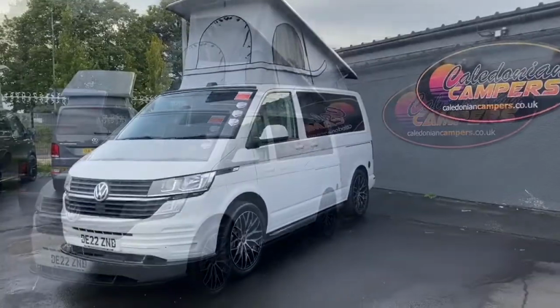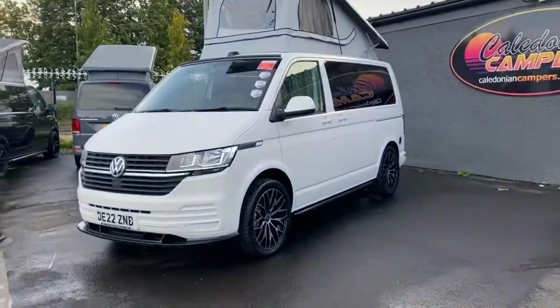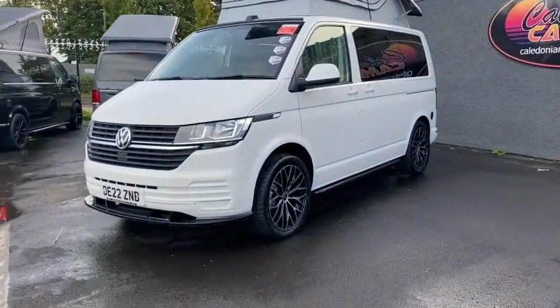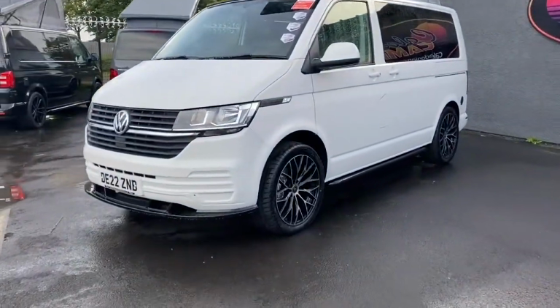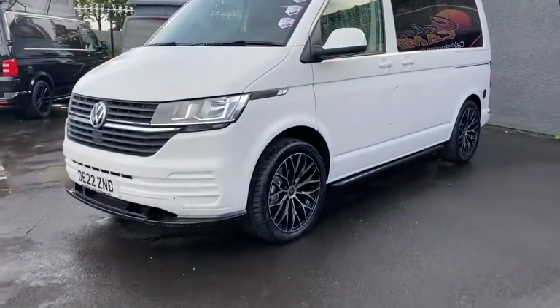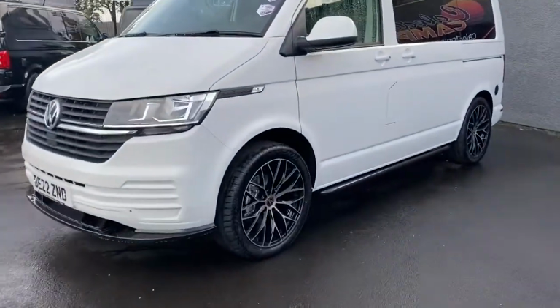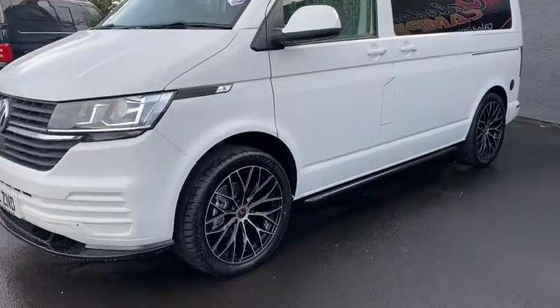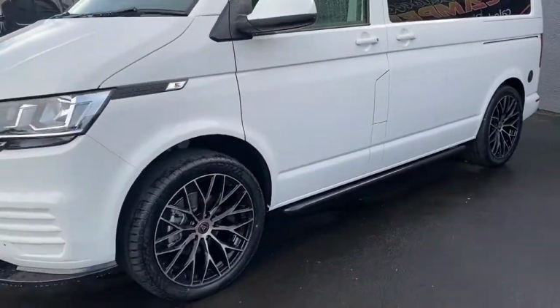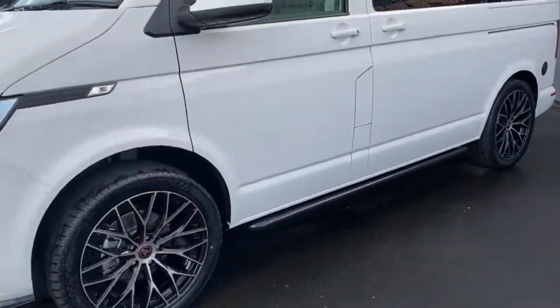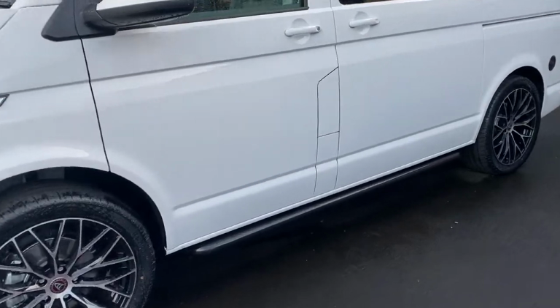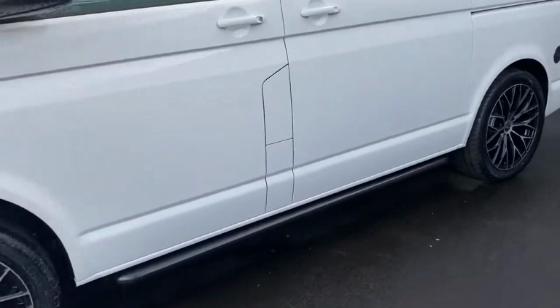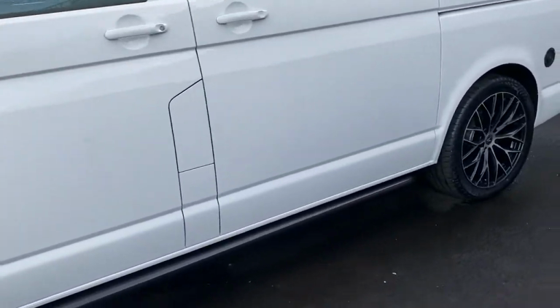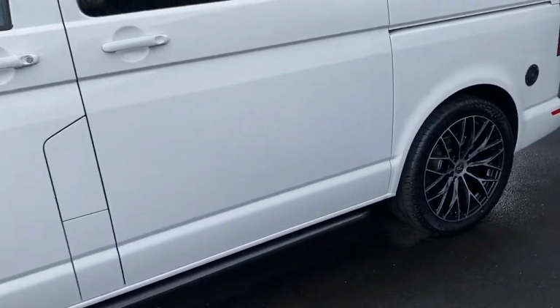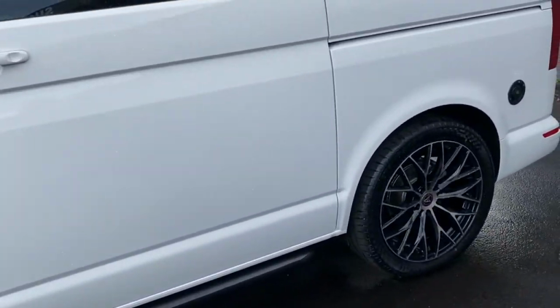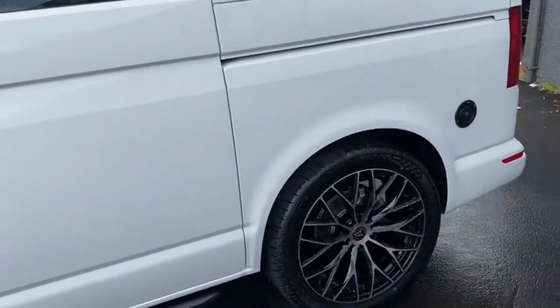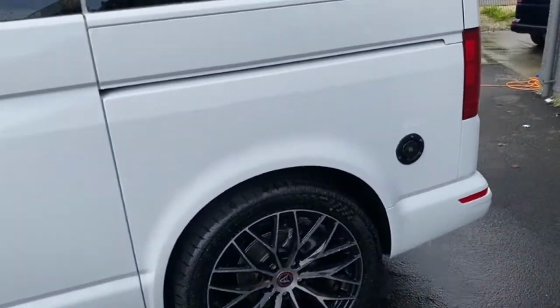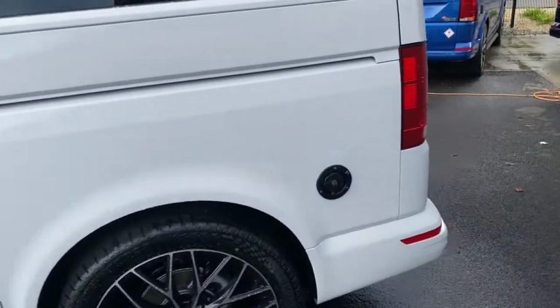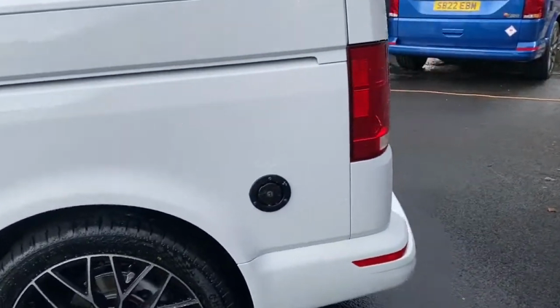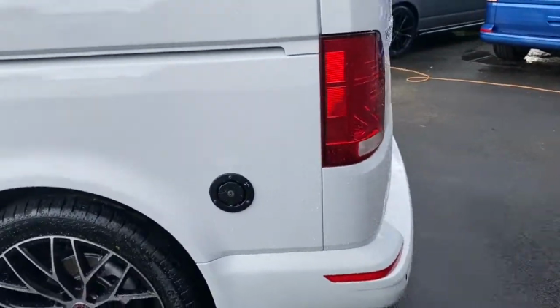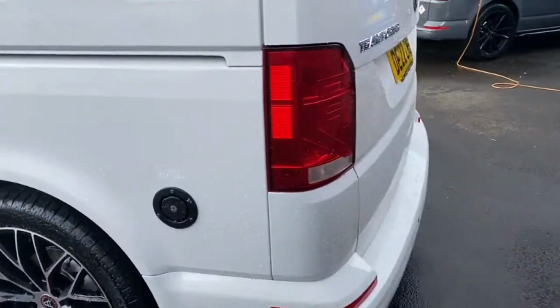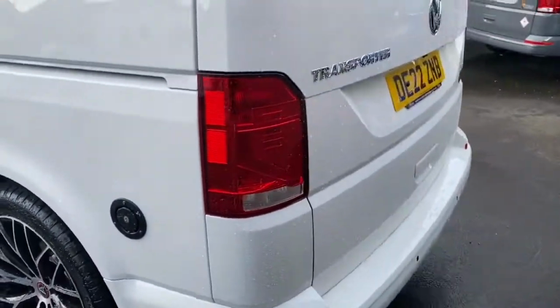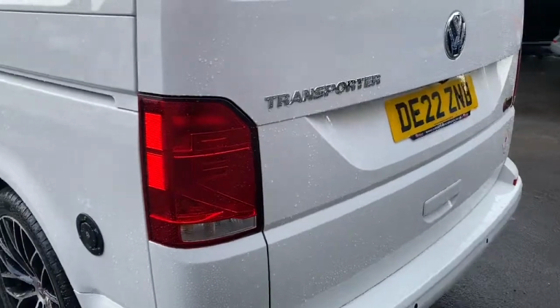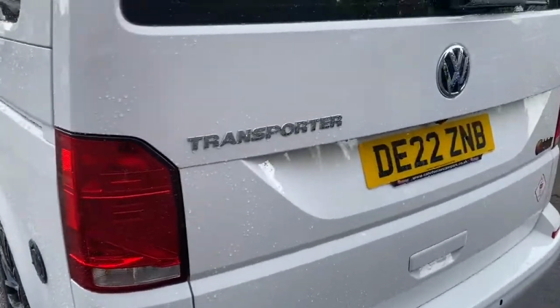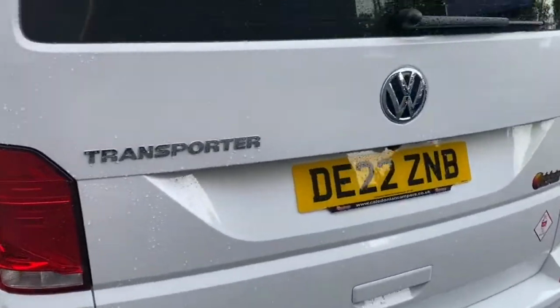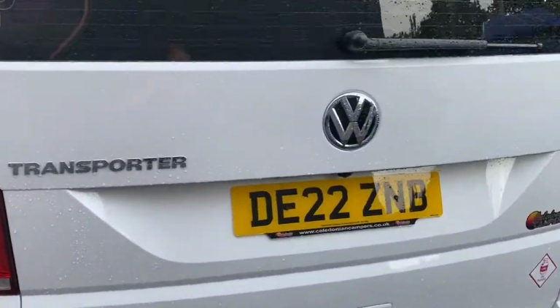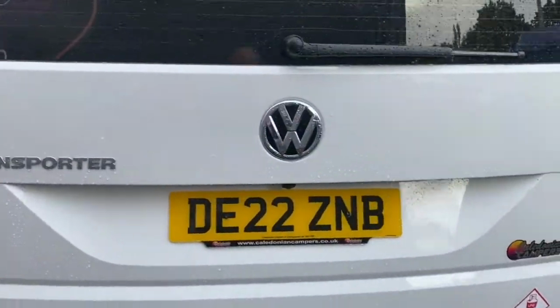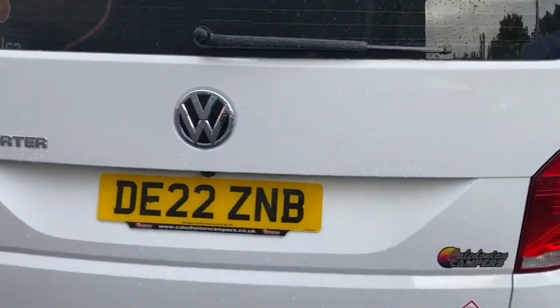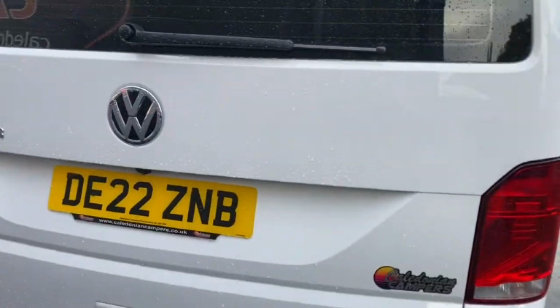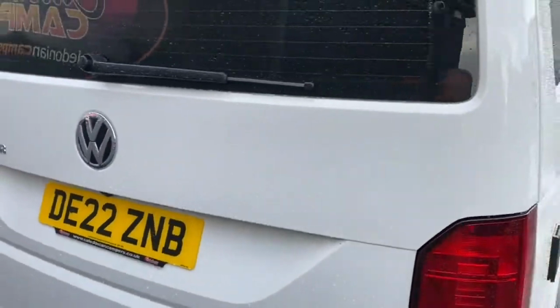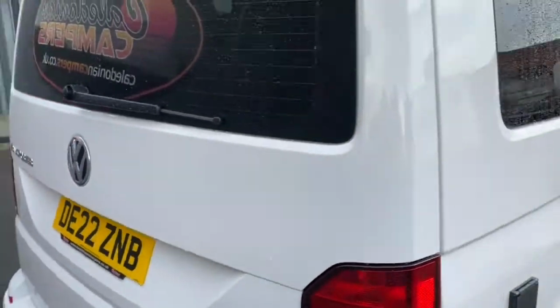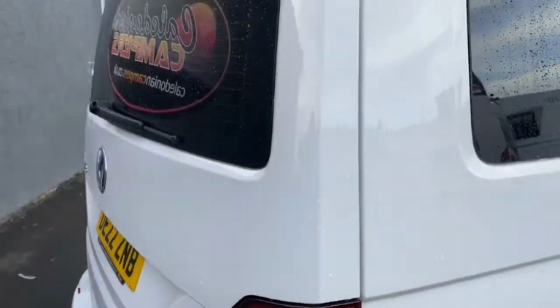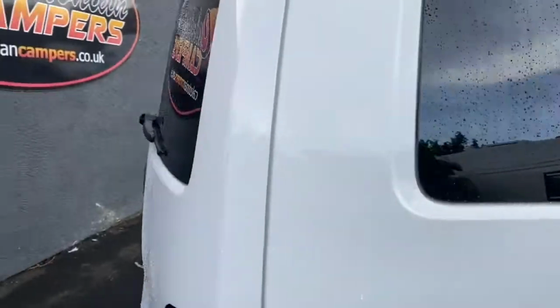The Grand Tourer Conversion includes the front splitter, the 20-inch alloy wheels, the black side bars, and around the back we have our reversing sensors. This is a tailgate version and it has a rear wash wipe.